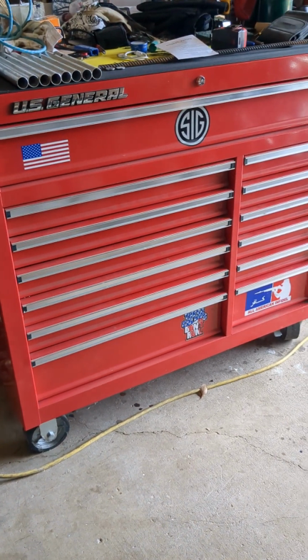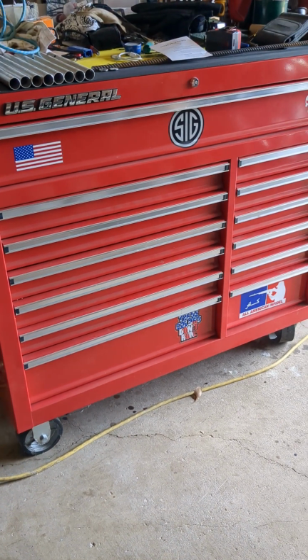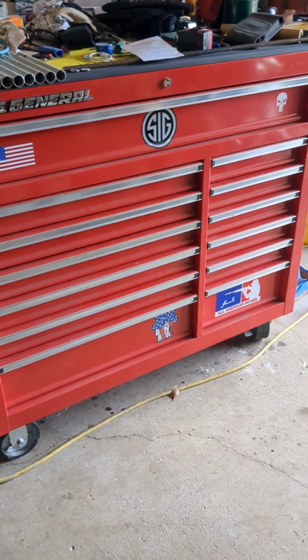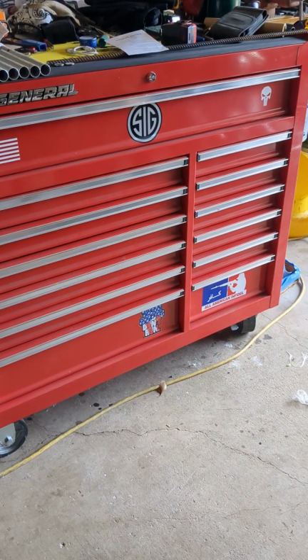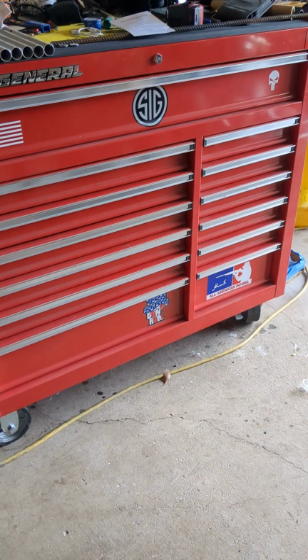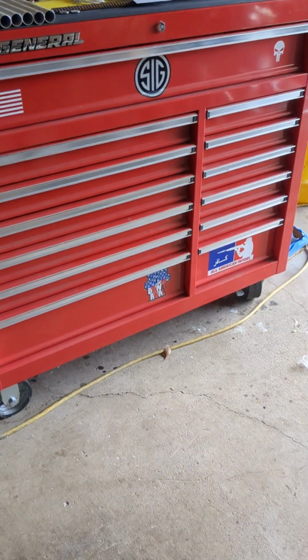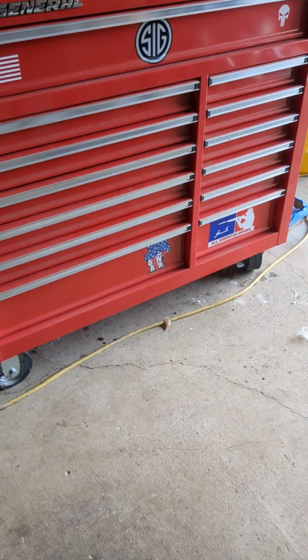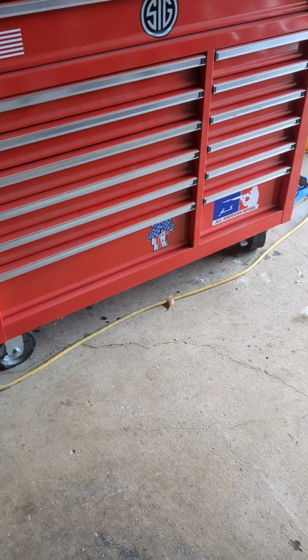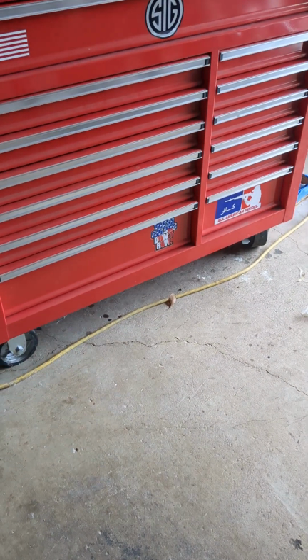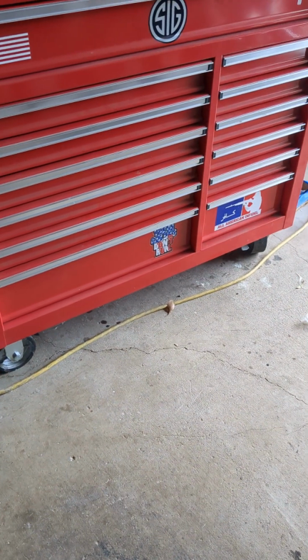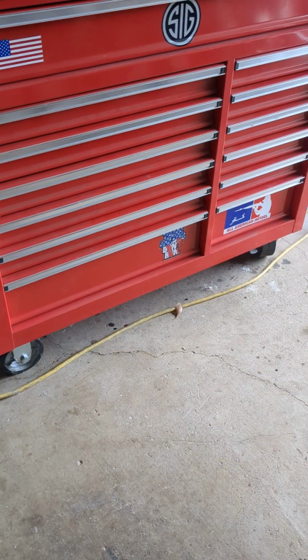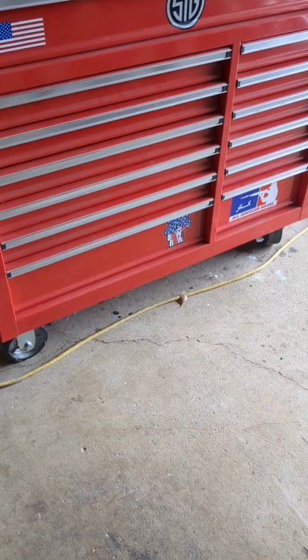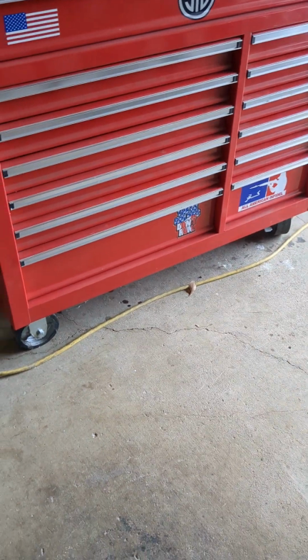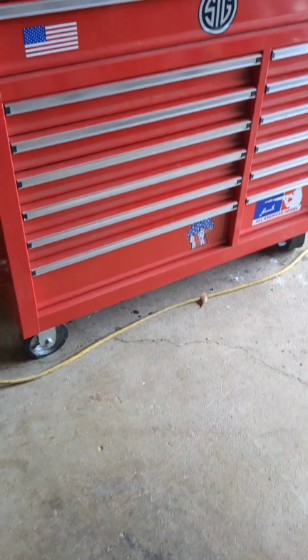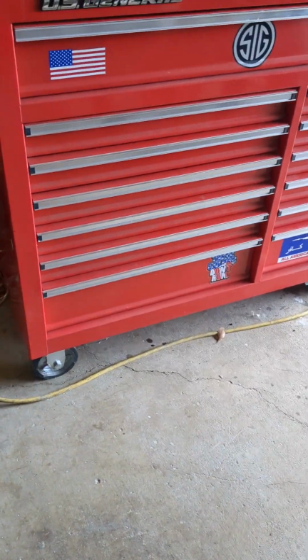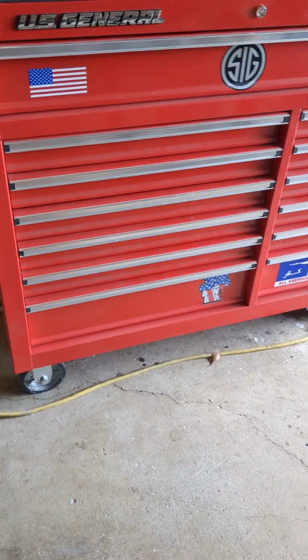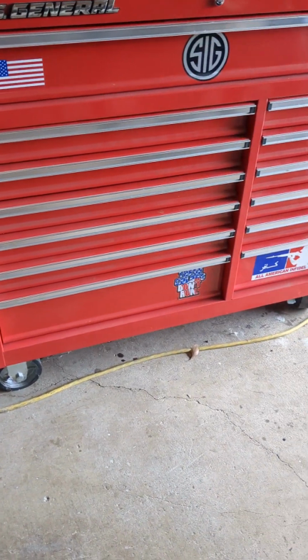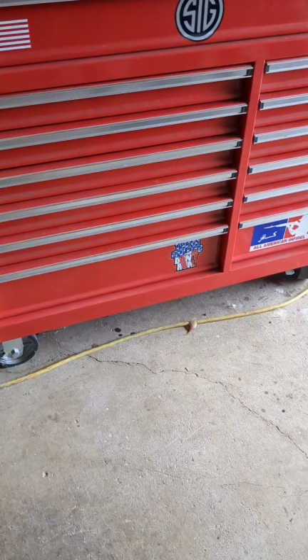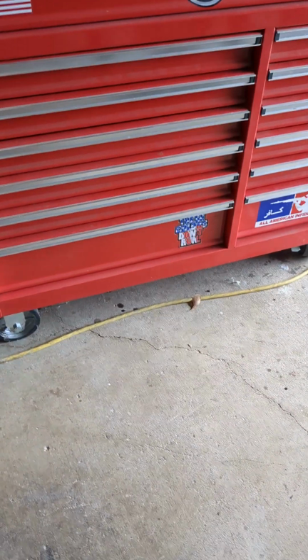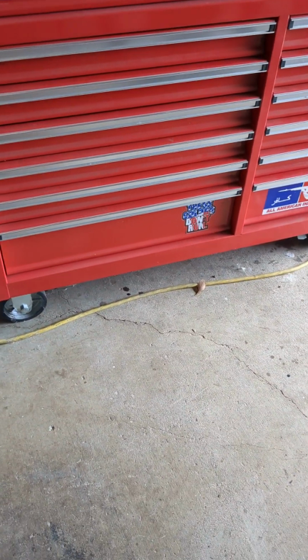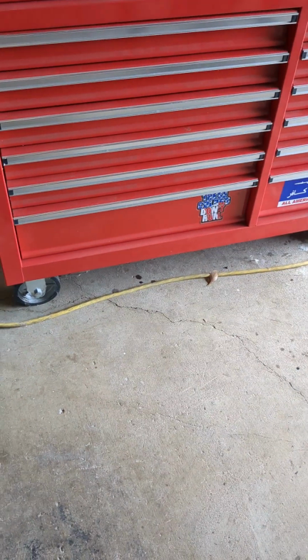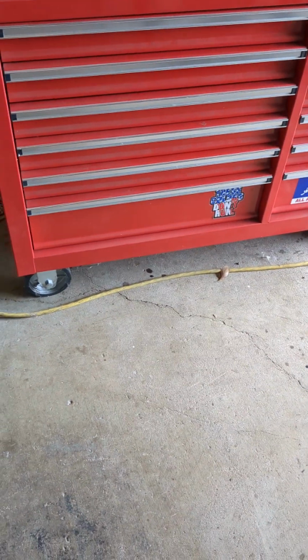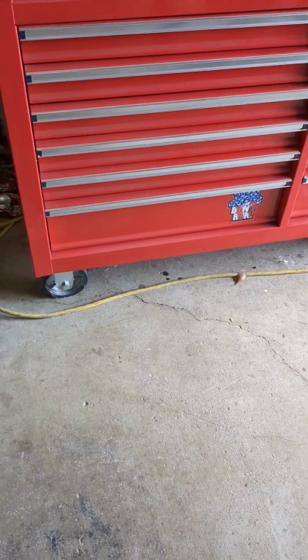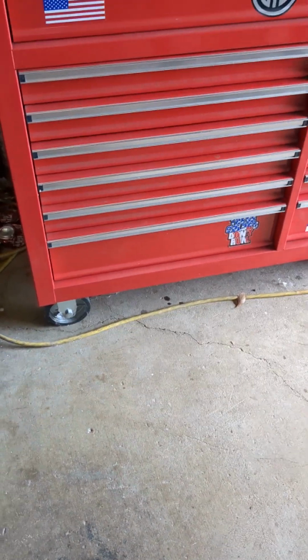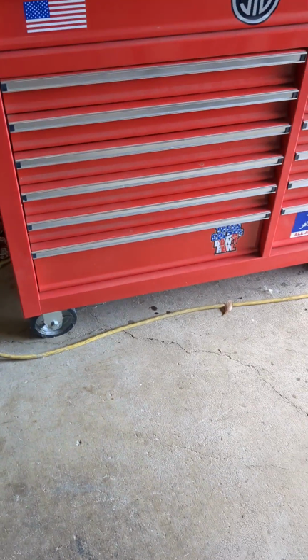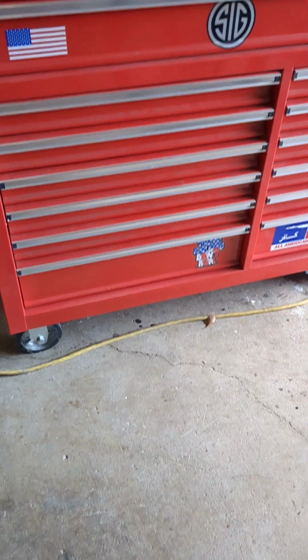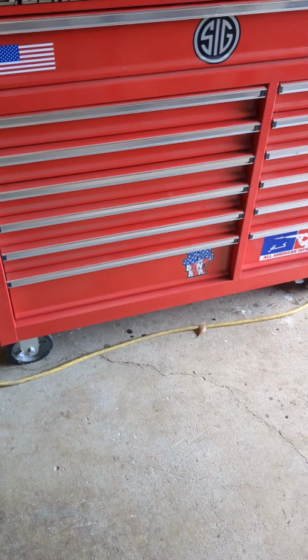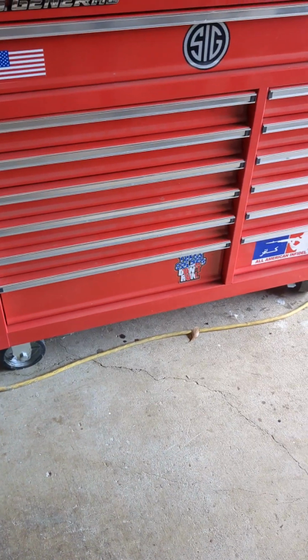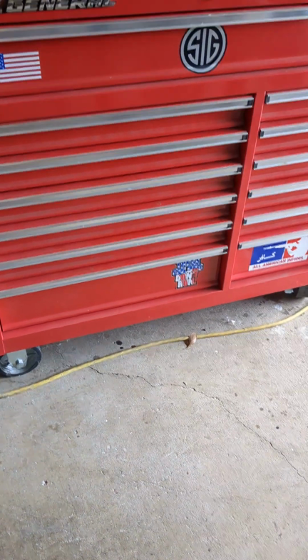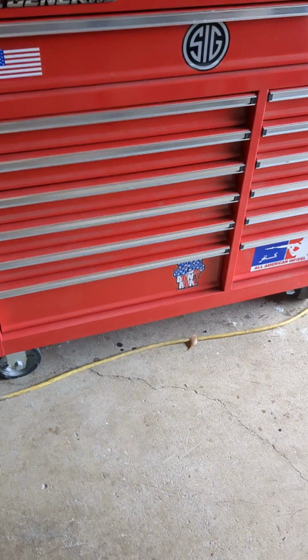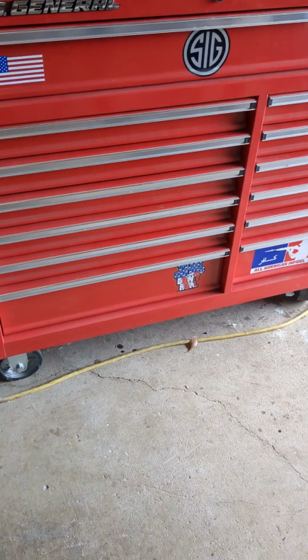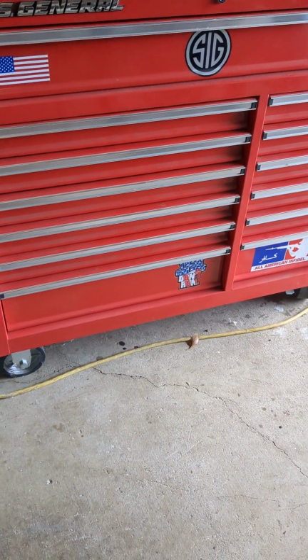What's going on y'all? This is something I wanted to start up again. It's called D's Garage — What's in a Toolbox?